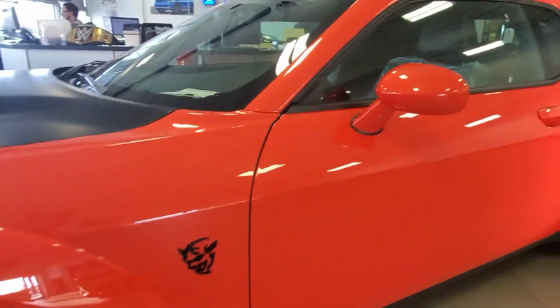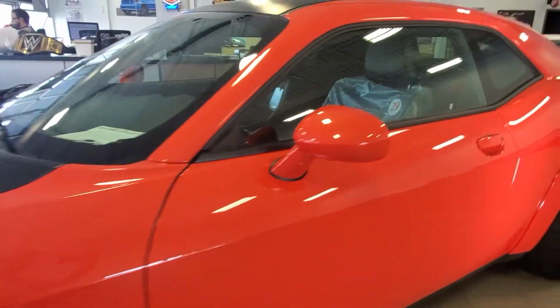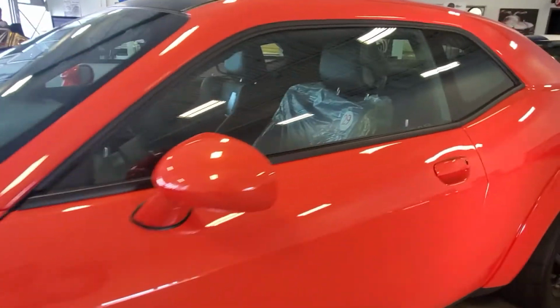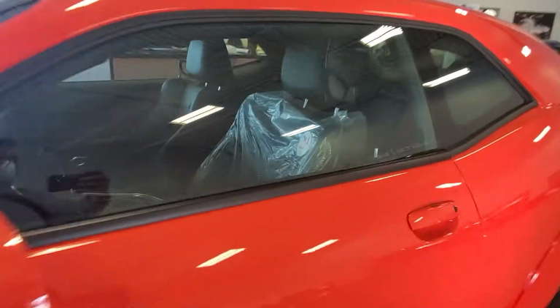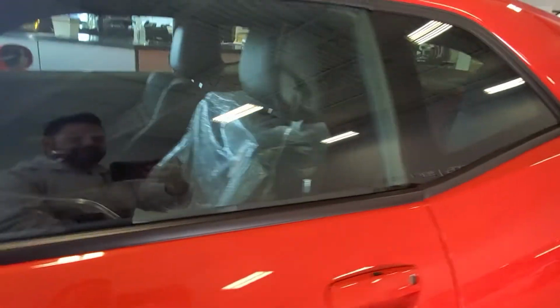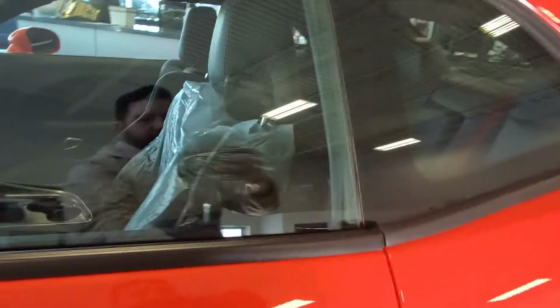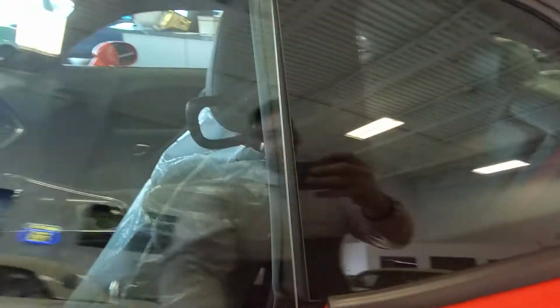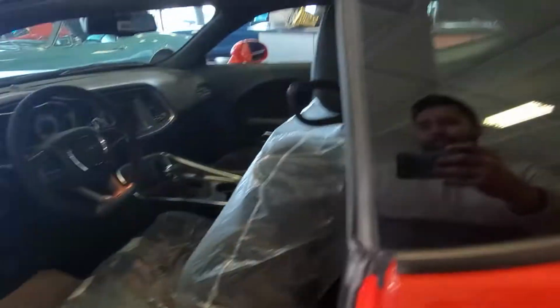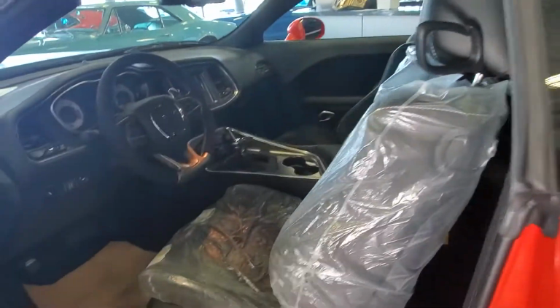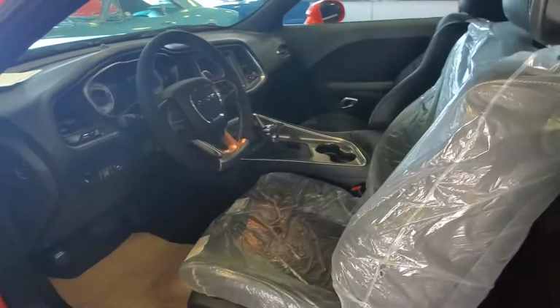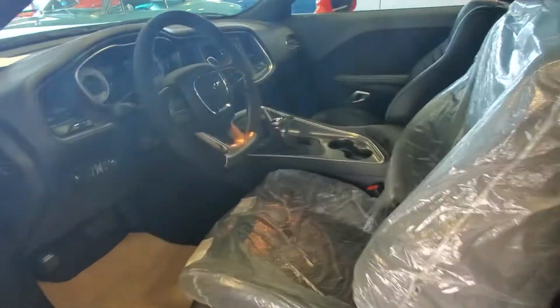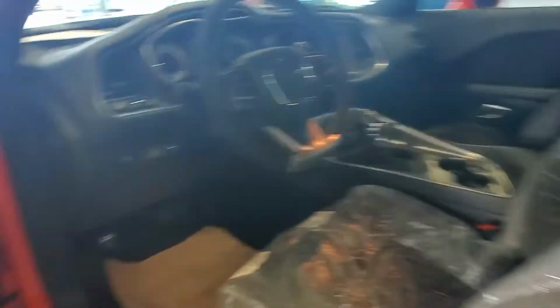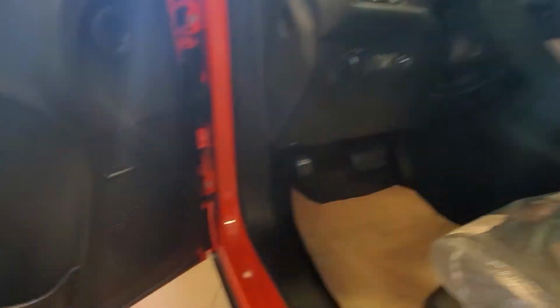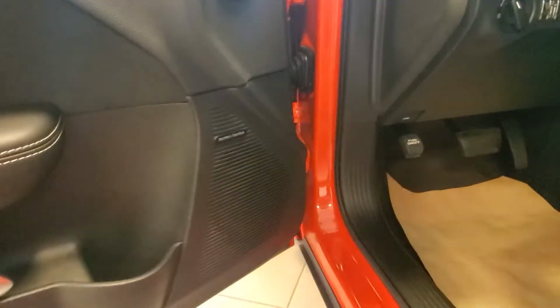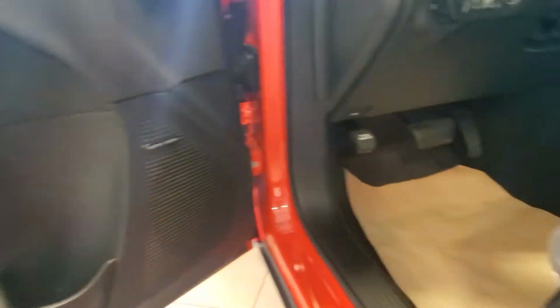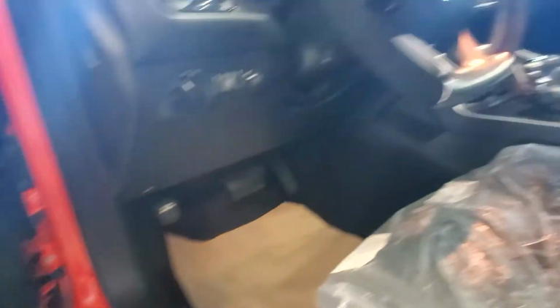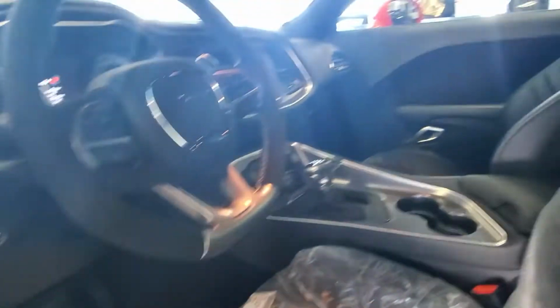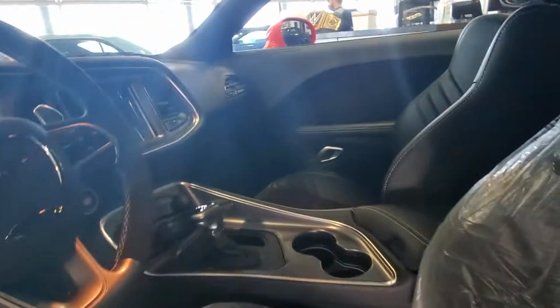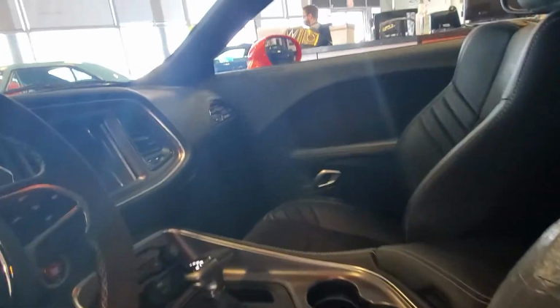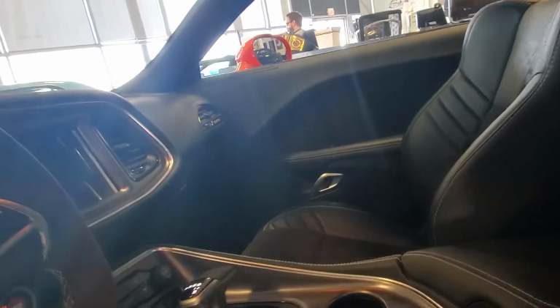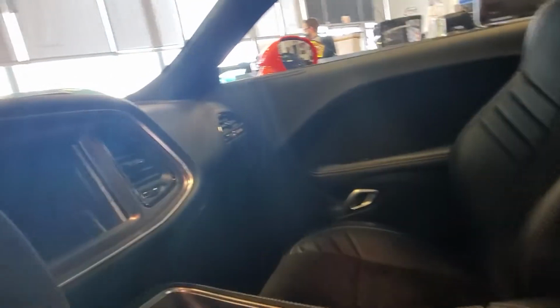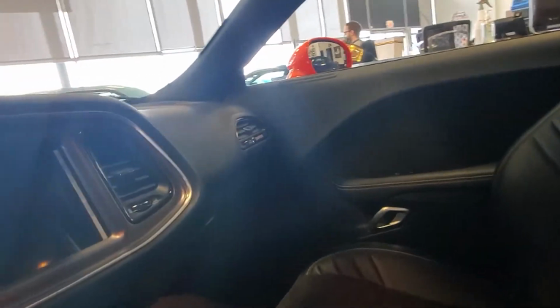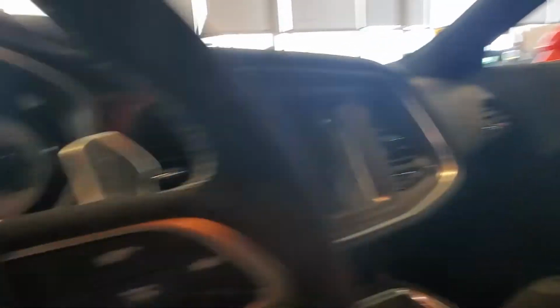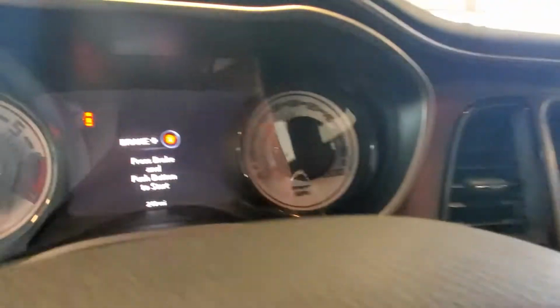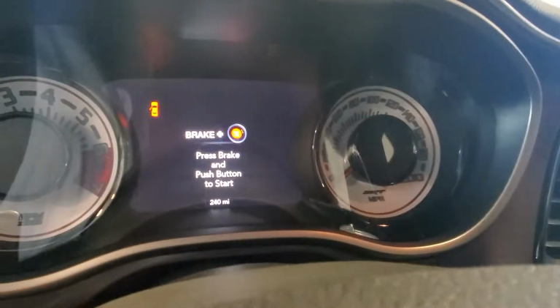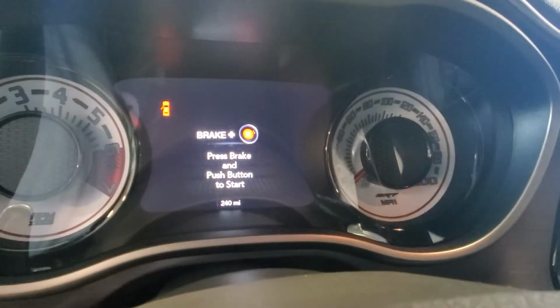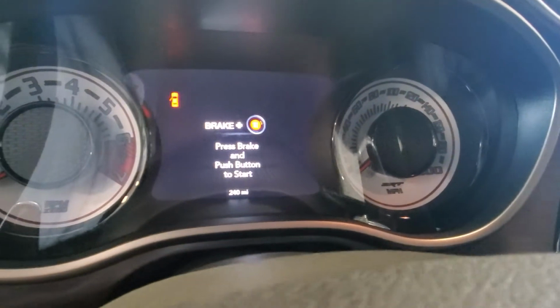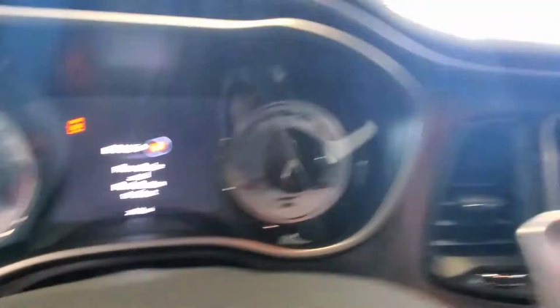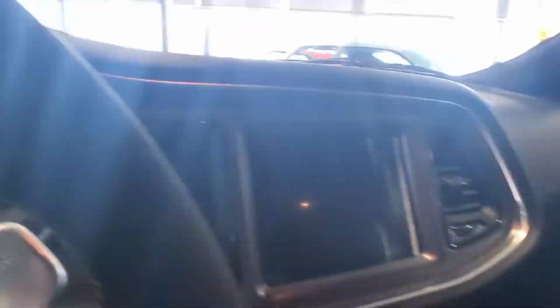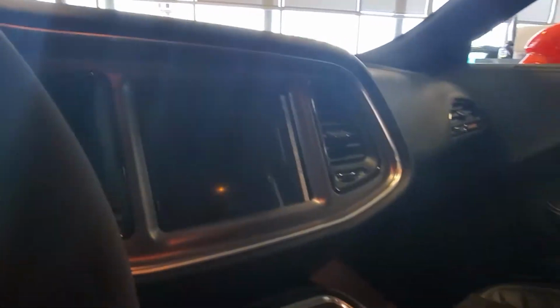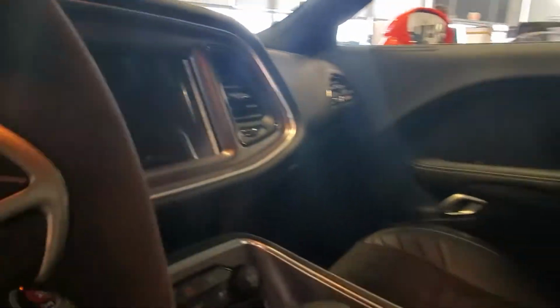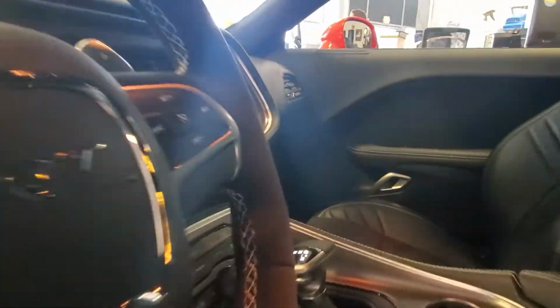Inside it still has the factory plastic on the driver's seat. Obviously you got your Harman Kardon audio, leather suede combo, and the touchscreen with navigation. Only 240 miles on this thing — this thing is a brand new vehicle.